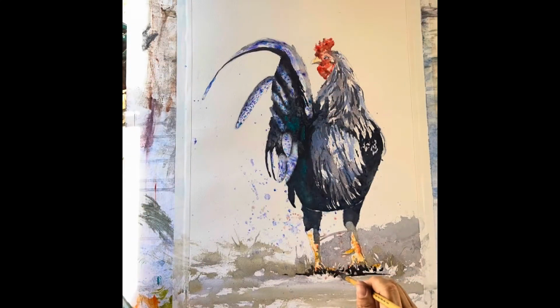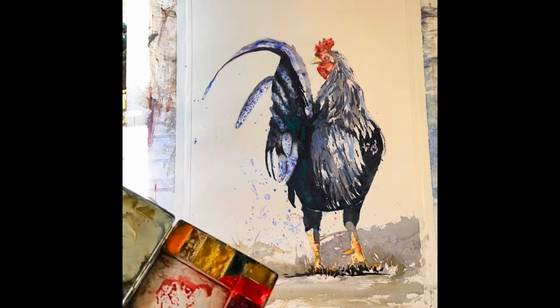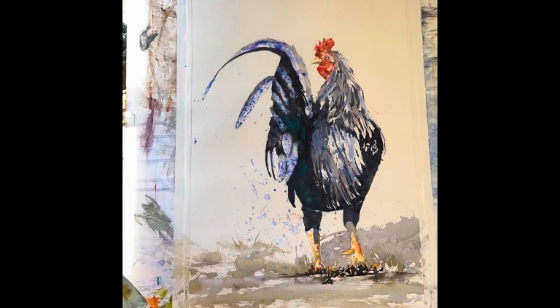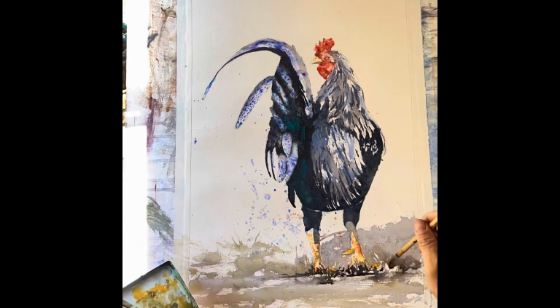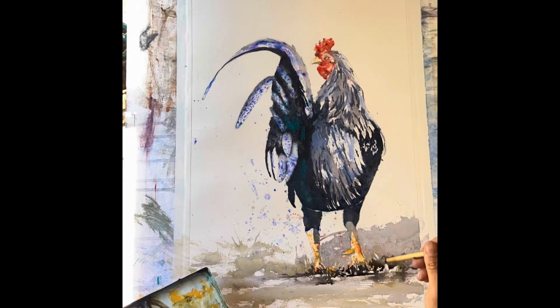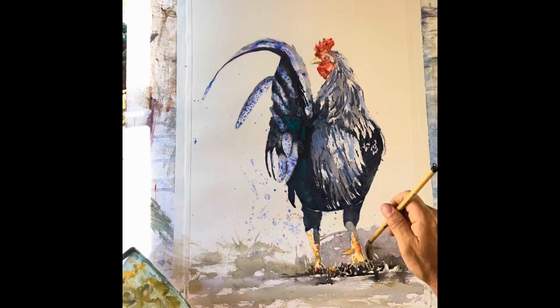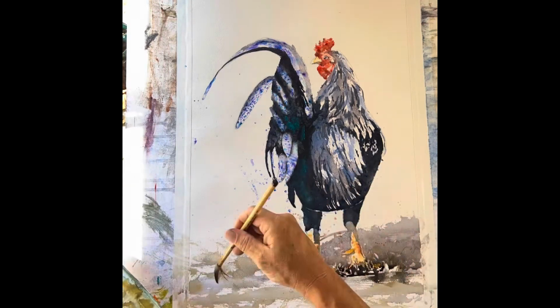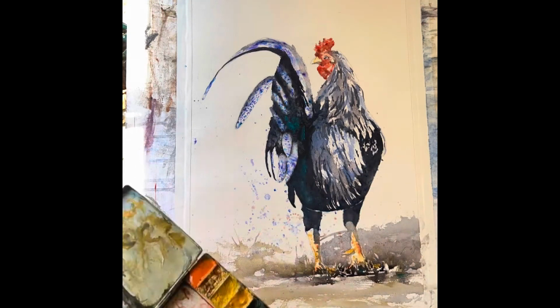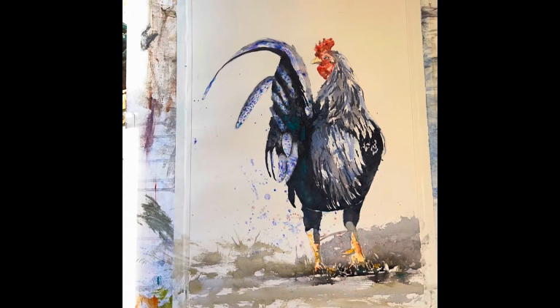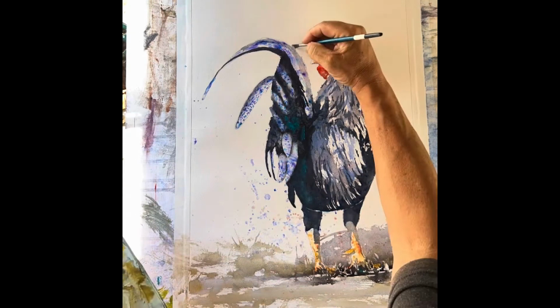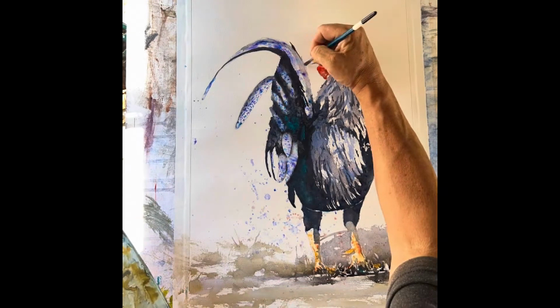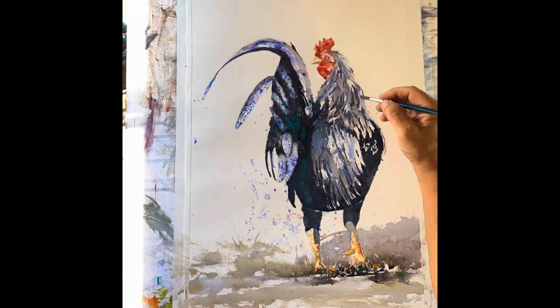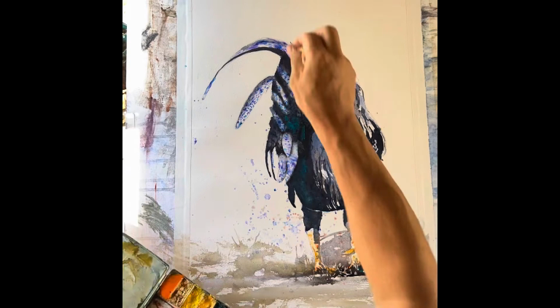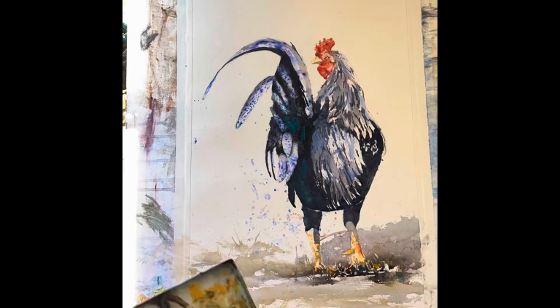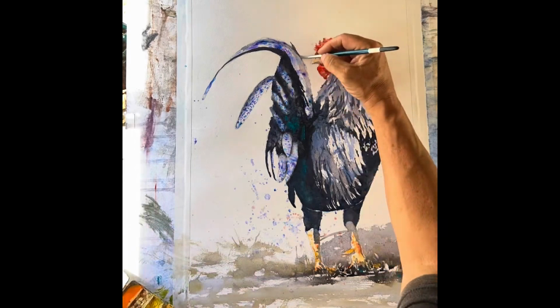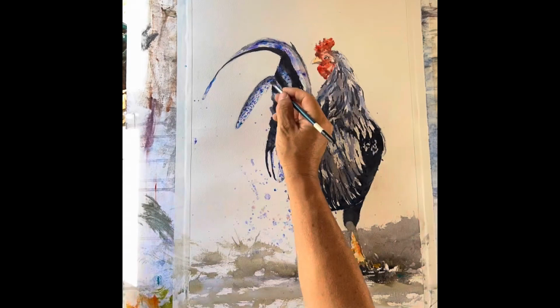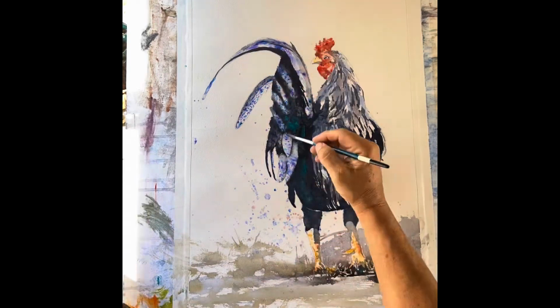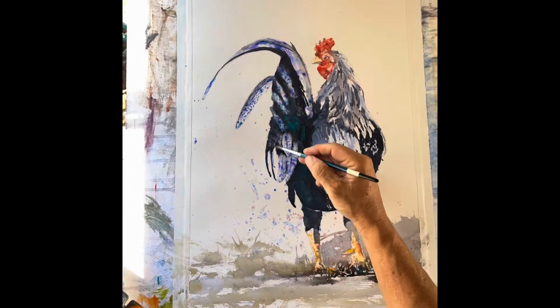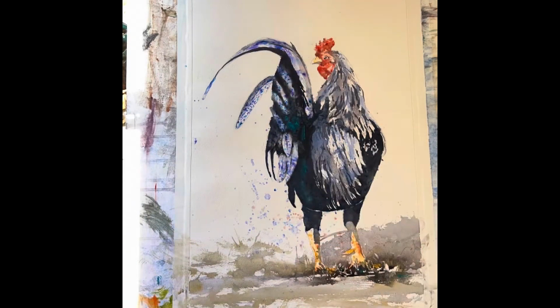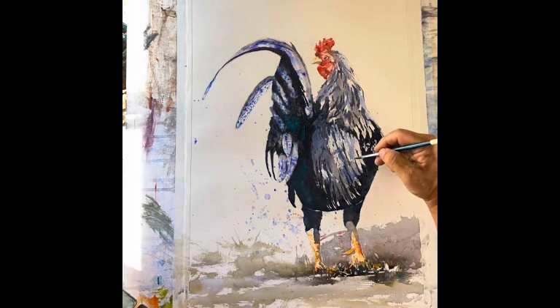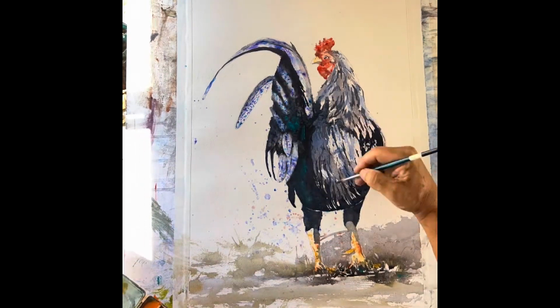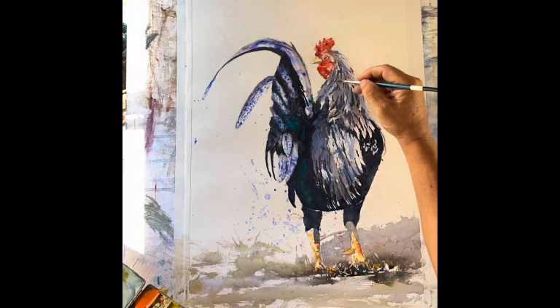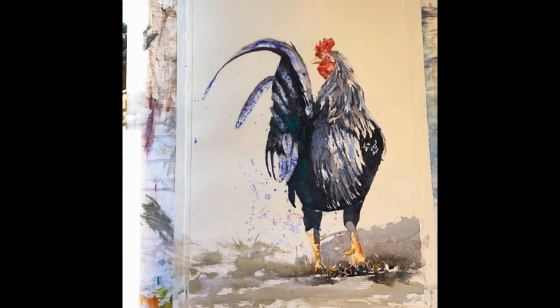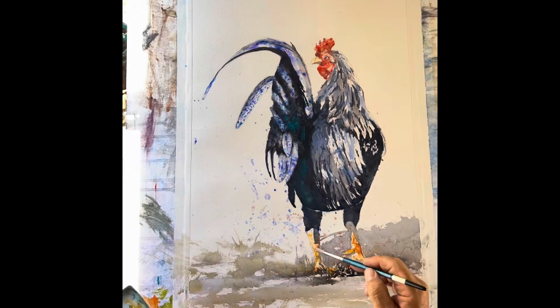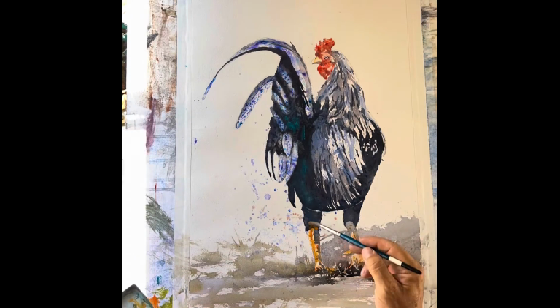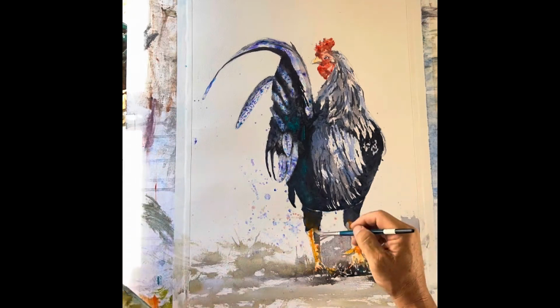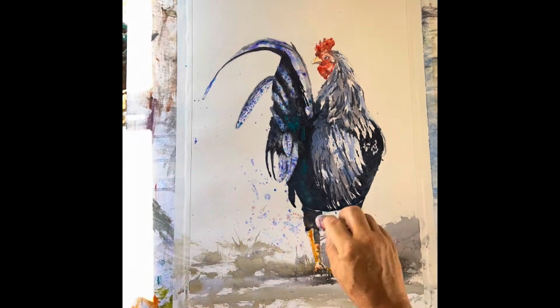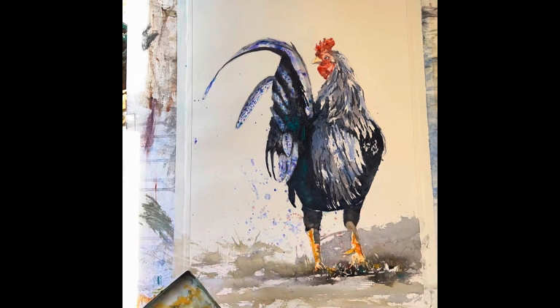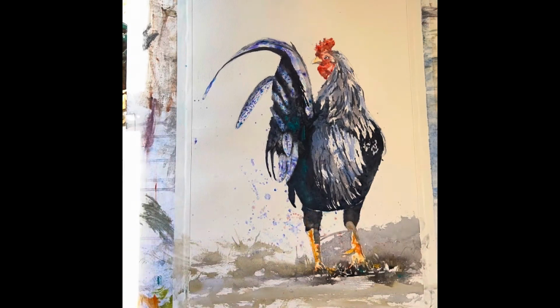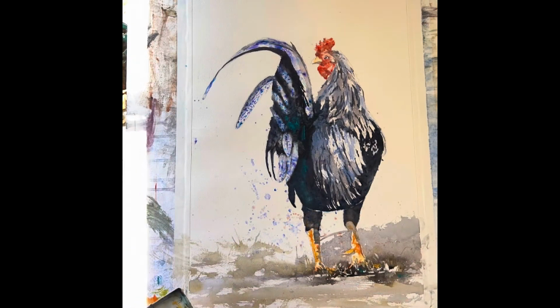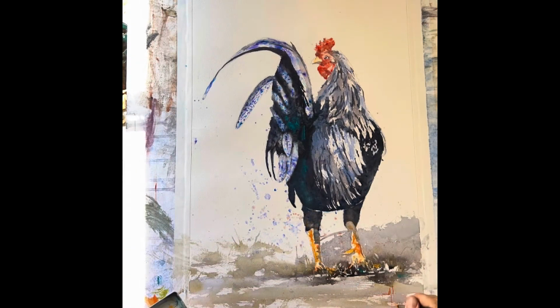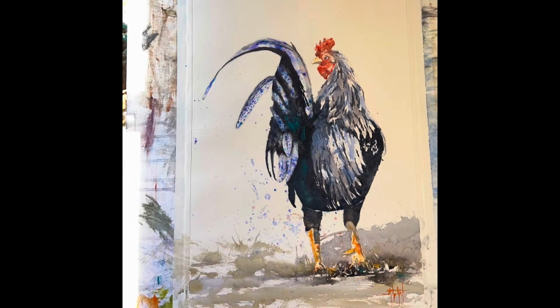And to anchor it to the earth, some shadows around the feet, and some foliage to make it interesting. A few splatters here and there. I'm going to do some final details, and of course, sign it.